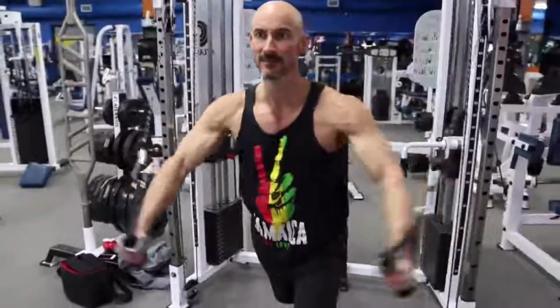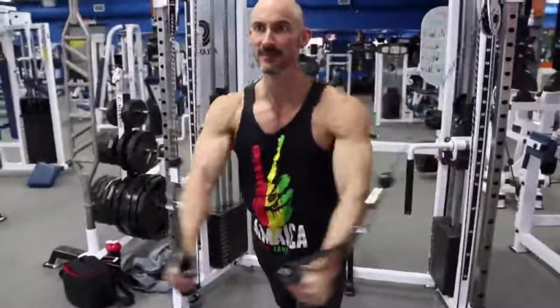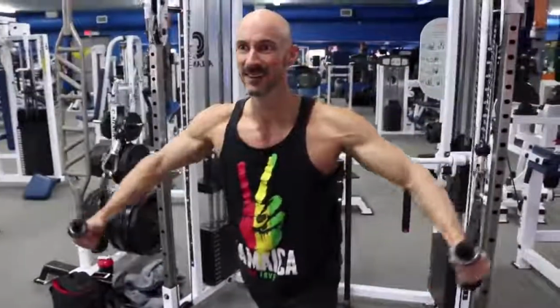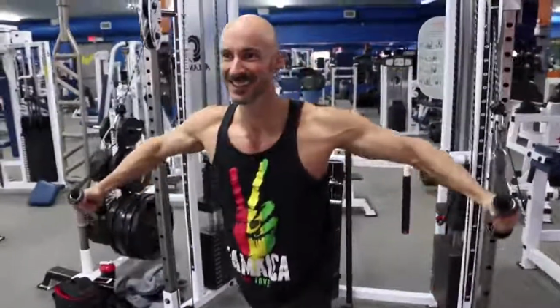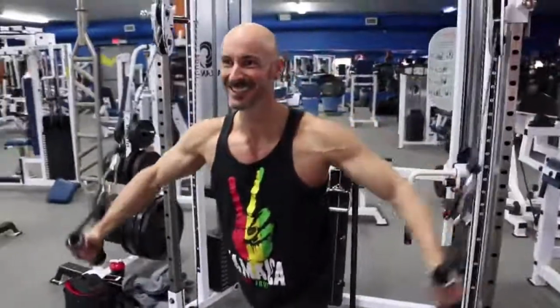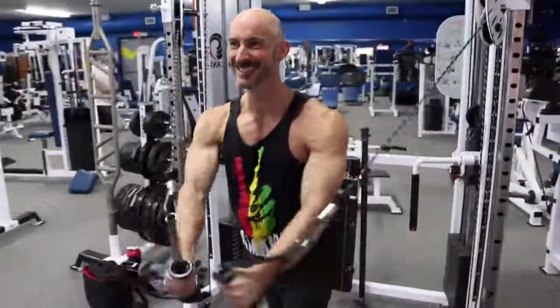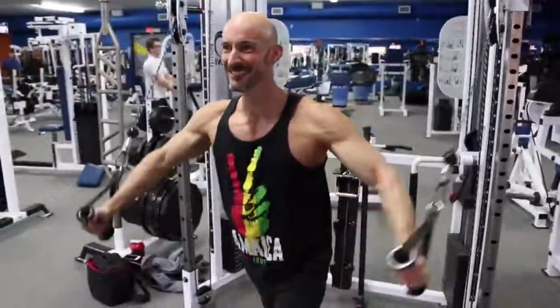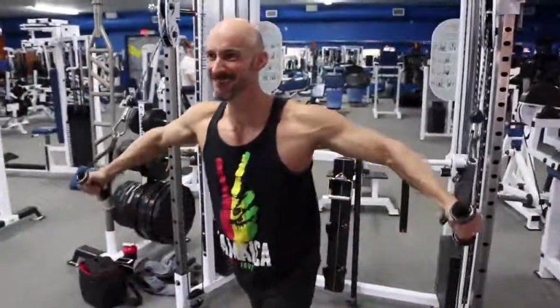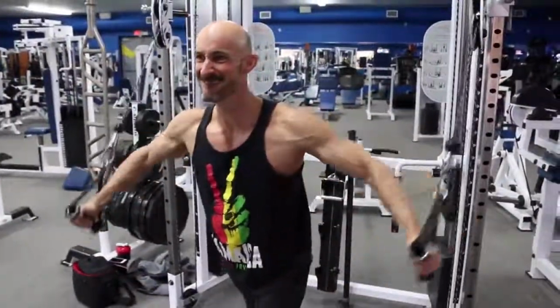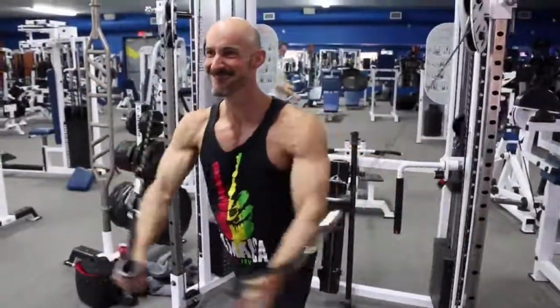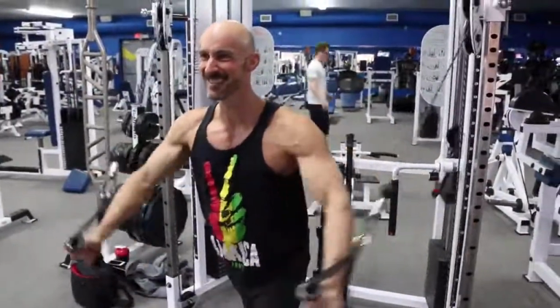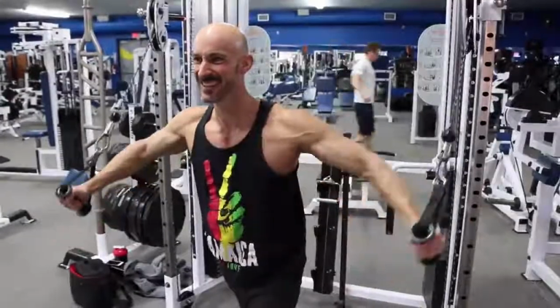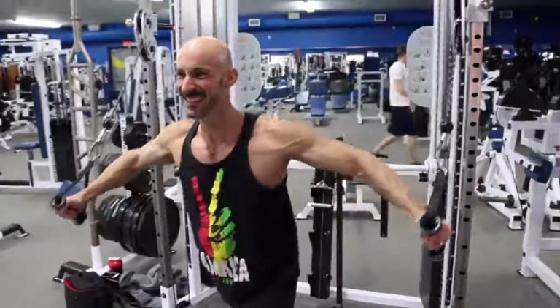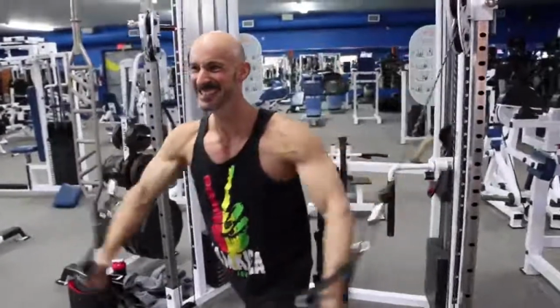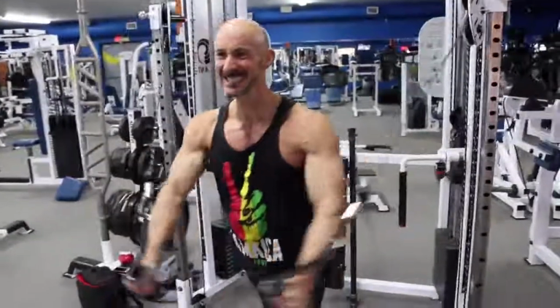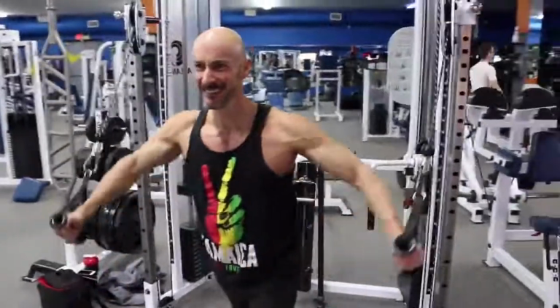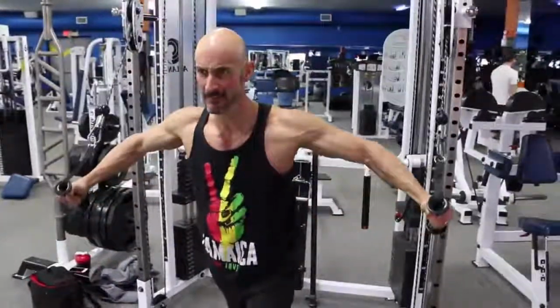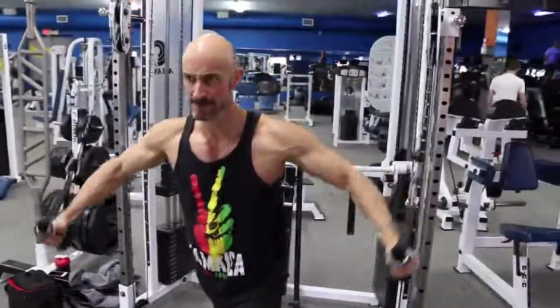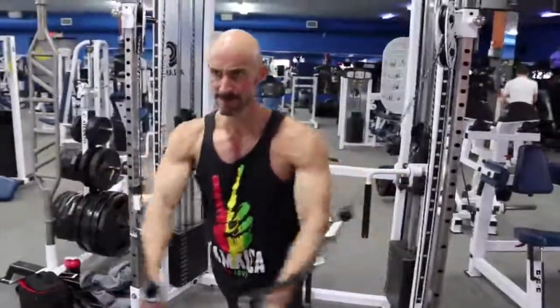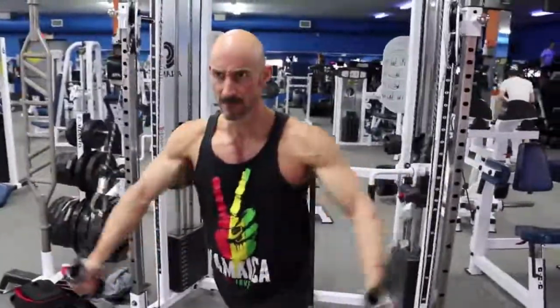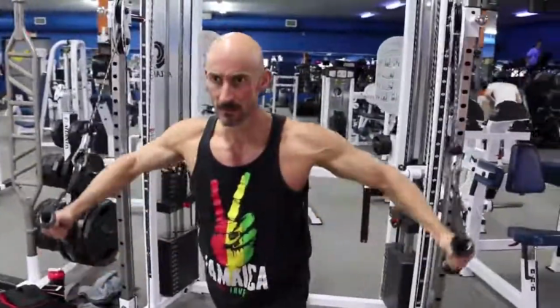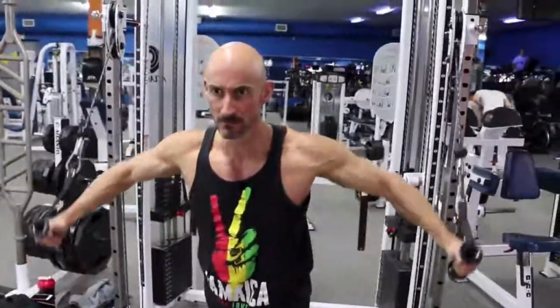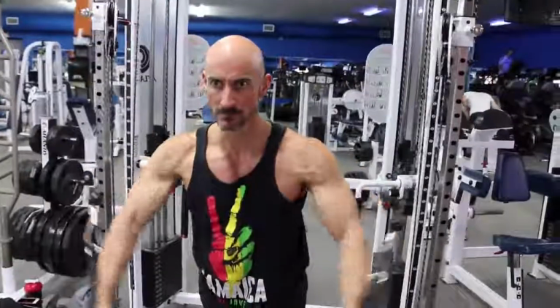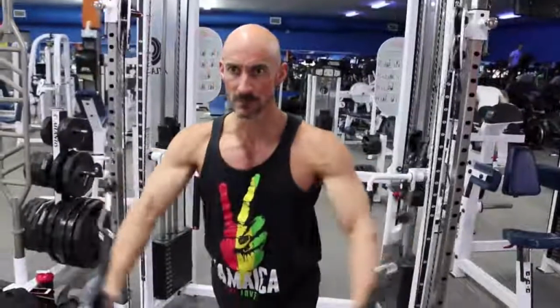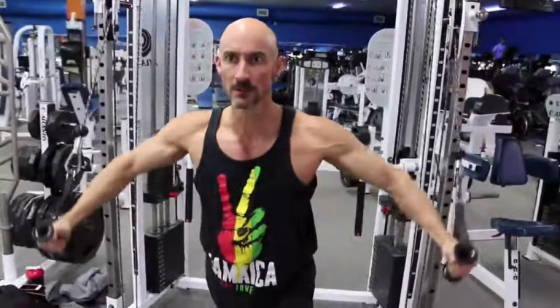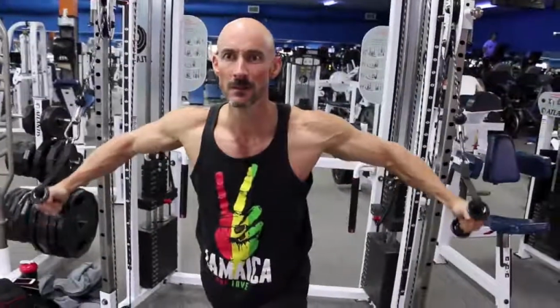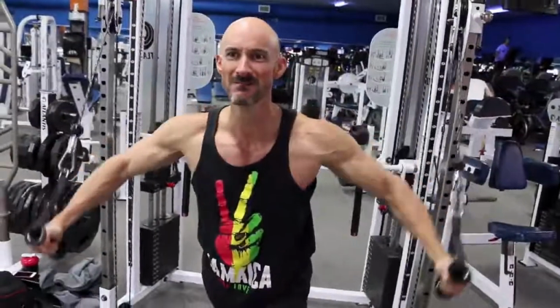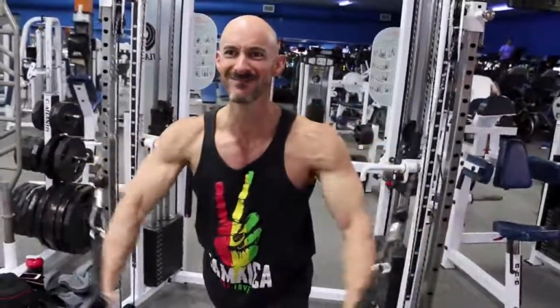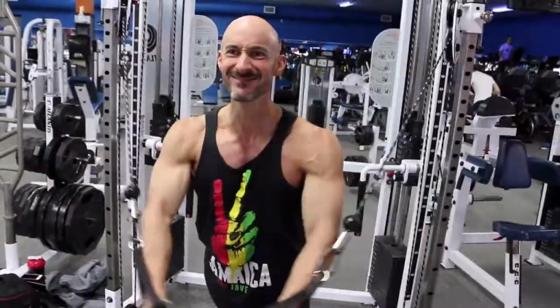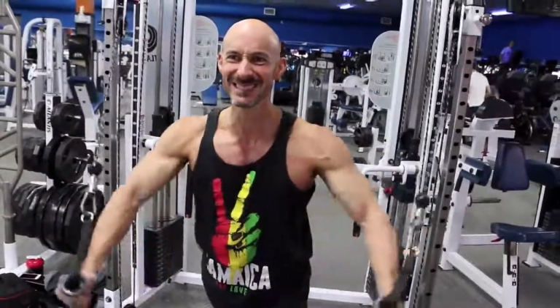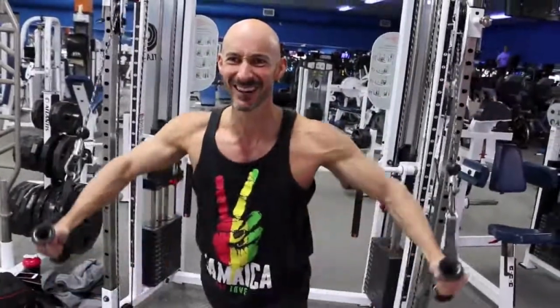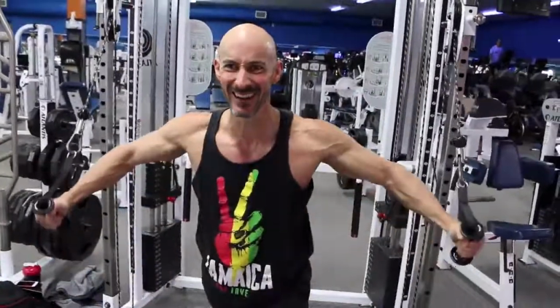It's good to get a brief pause in the bottom portion of the movement — the back portion — and engage those pecs before you push the weight forward. Try not to get momentum out of the bottom there.